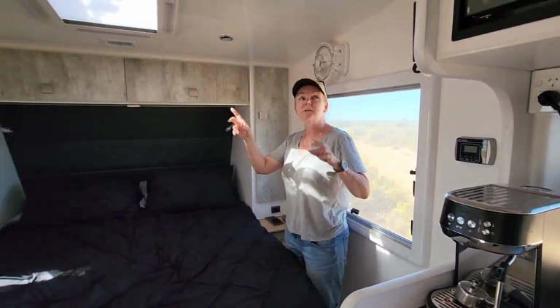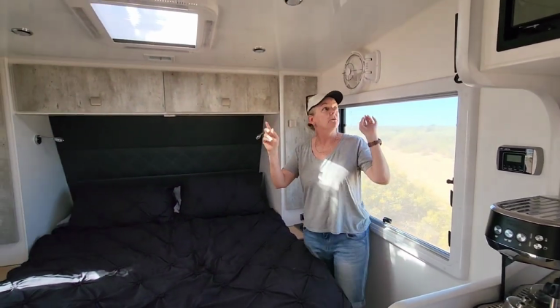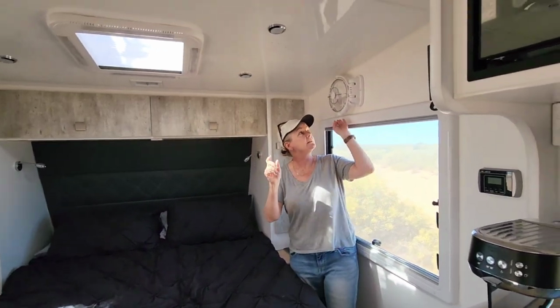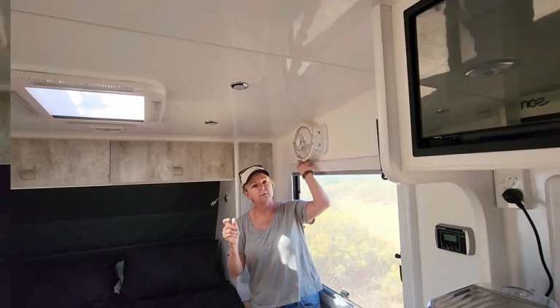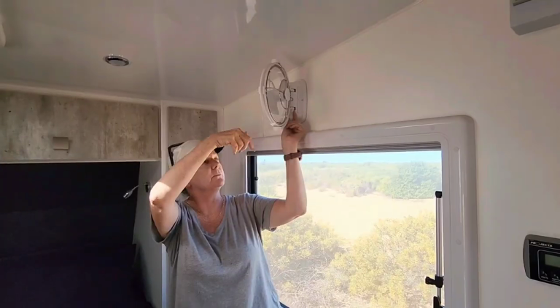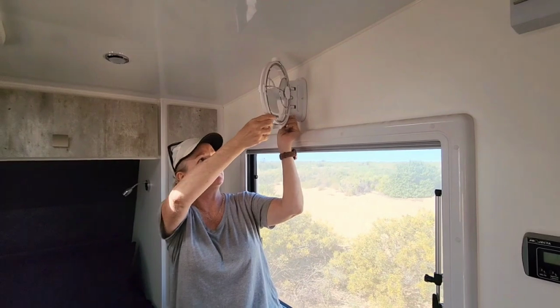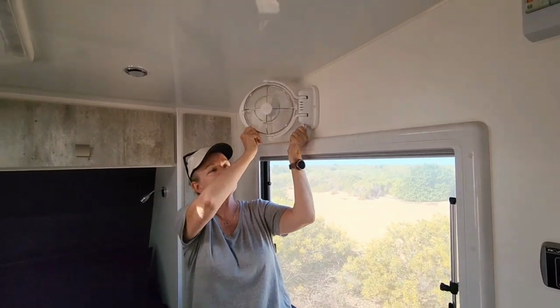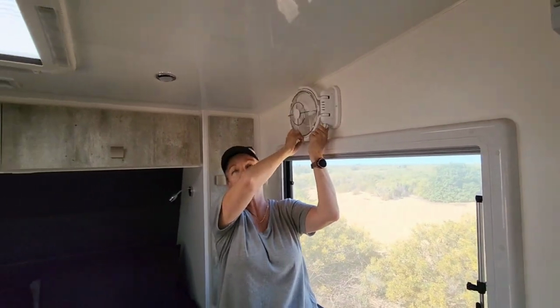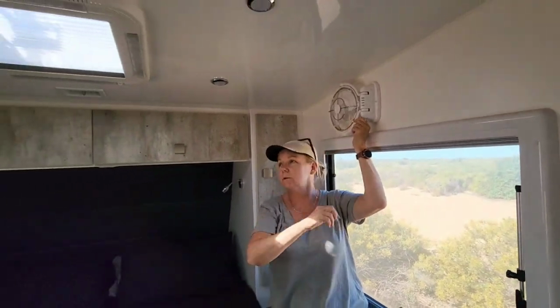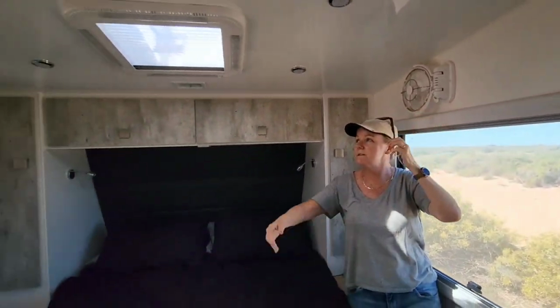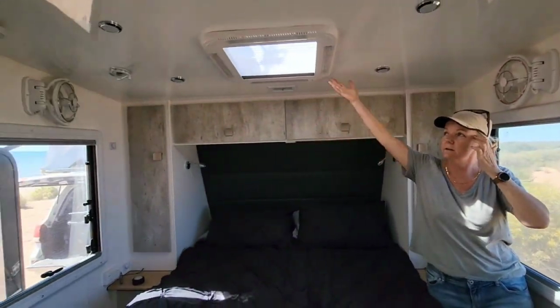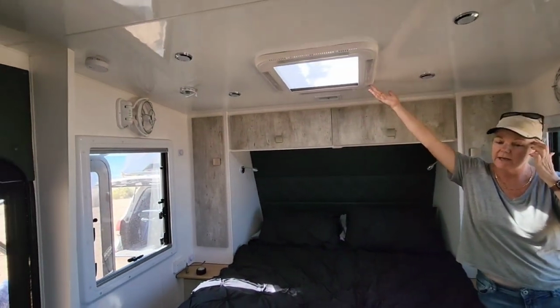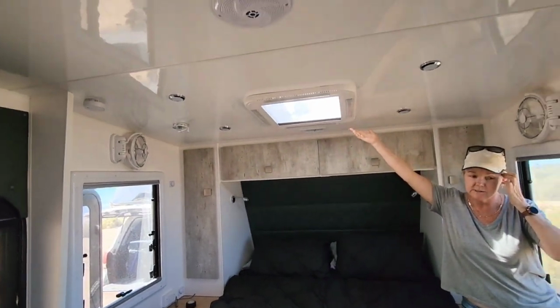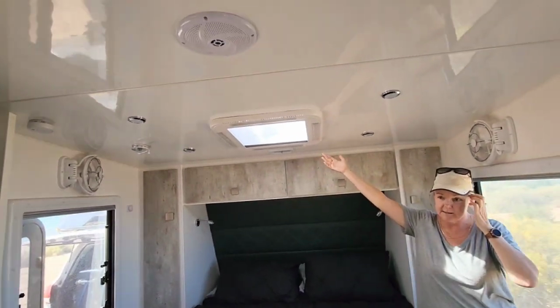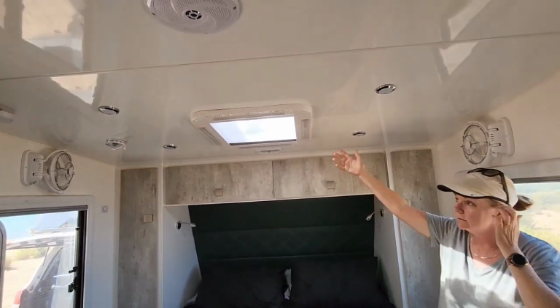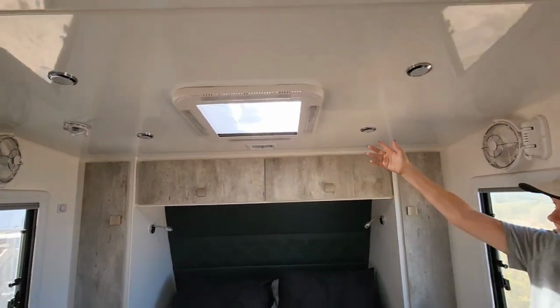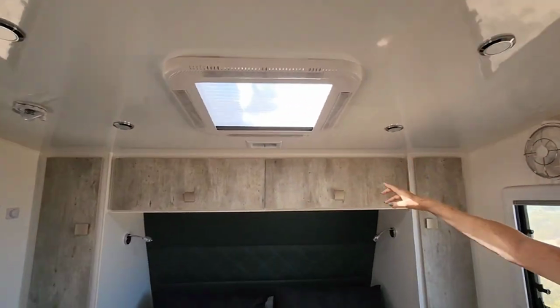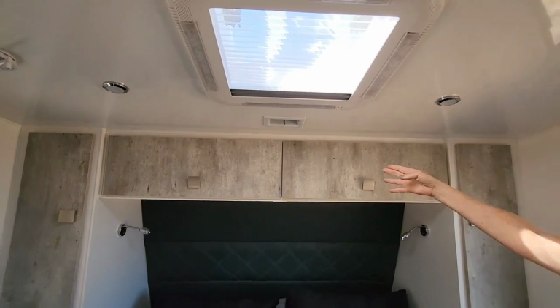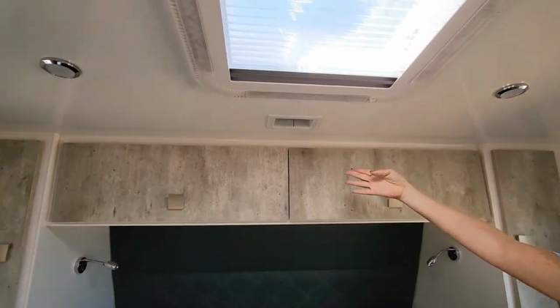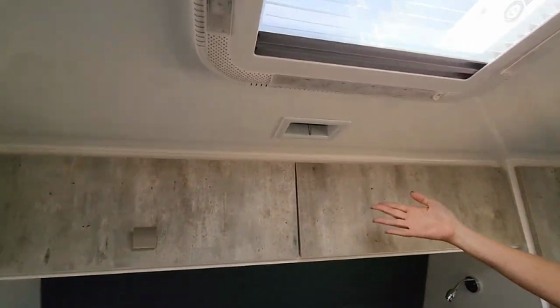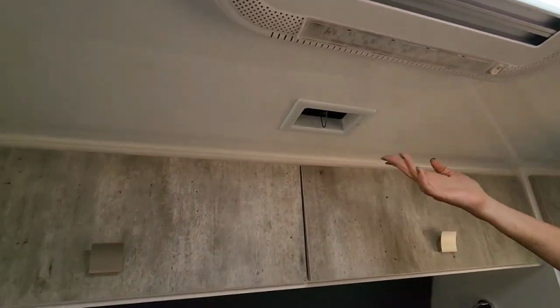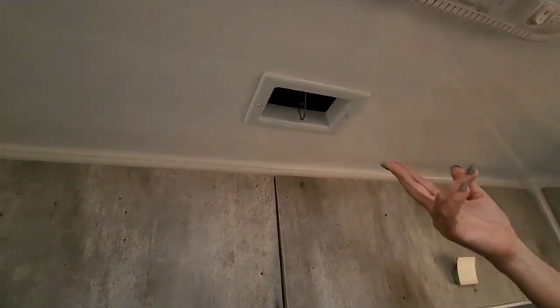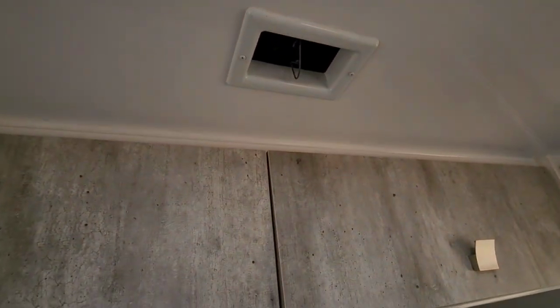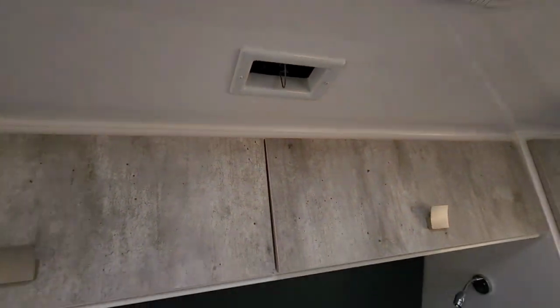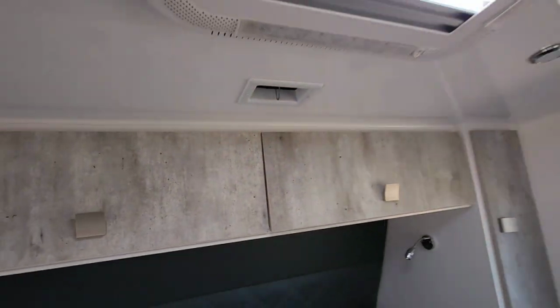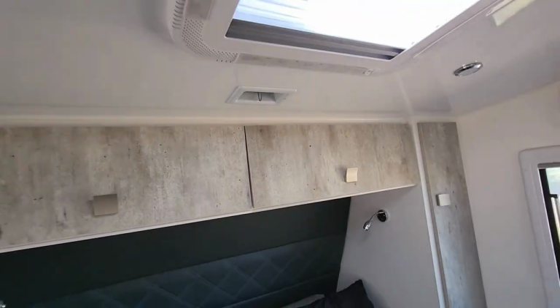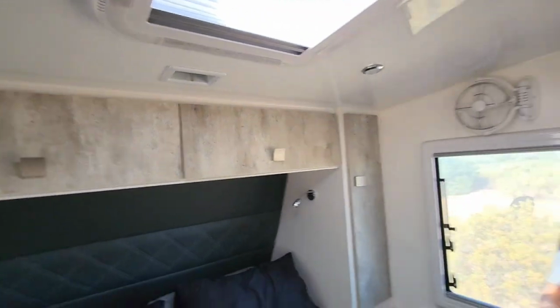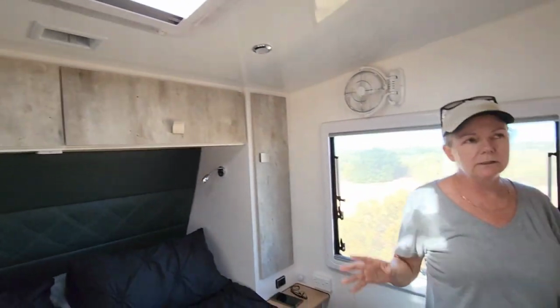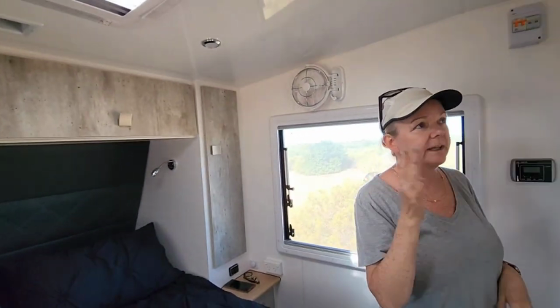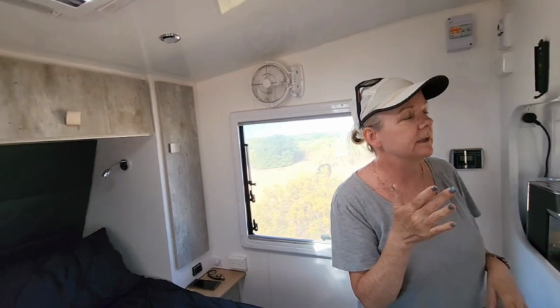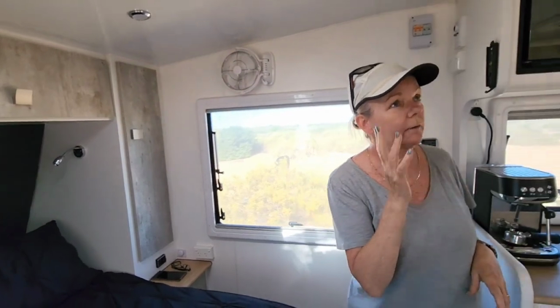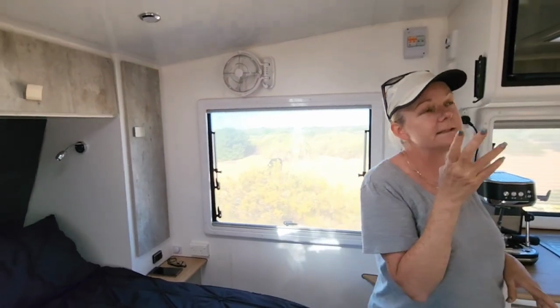There are two Sirocco fans included as standard. The hatch is fantastic. We've got a scupper which we haven't actually used yet either. There's also complete overkill on the lights - if you look at the ceiling it's symmetrical, and if you like daylight at night time you'll get it.